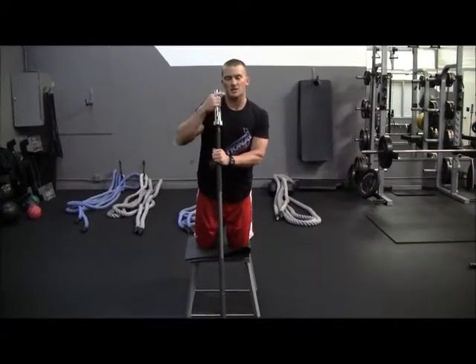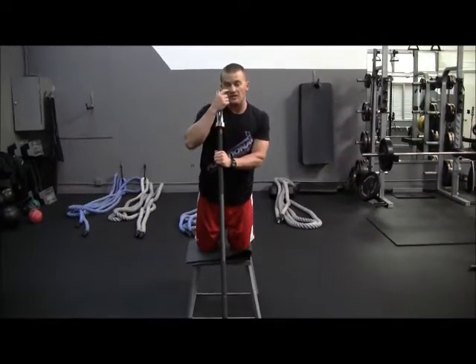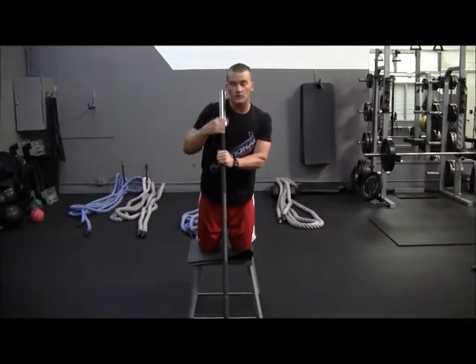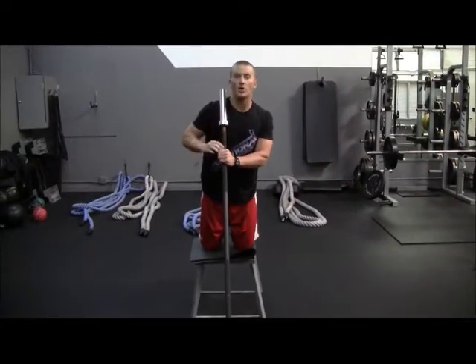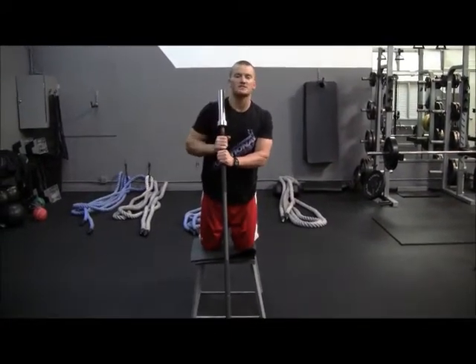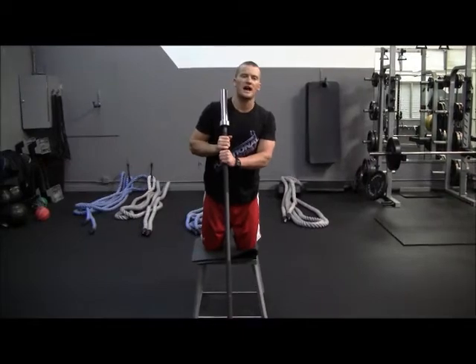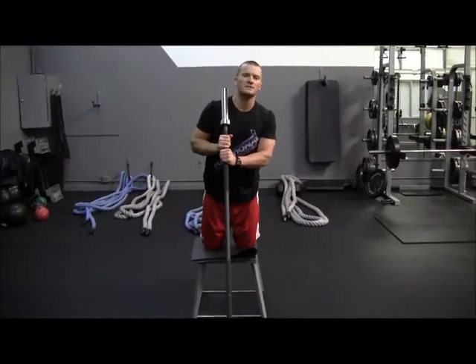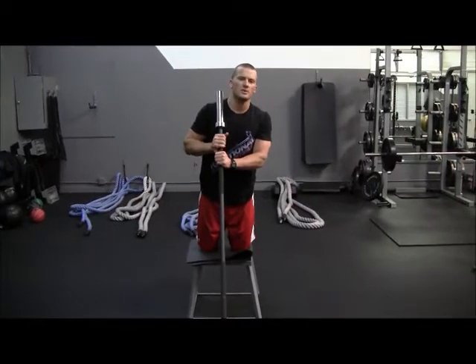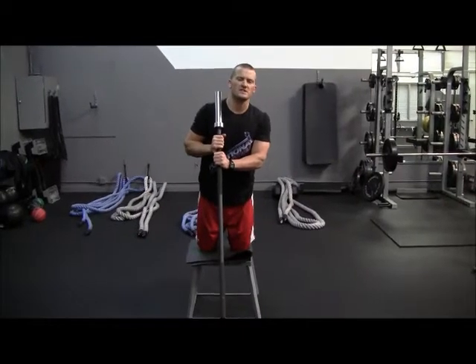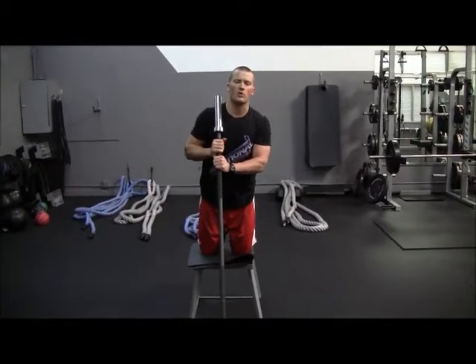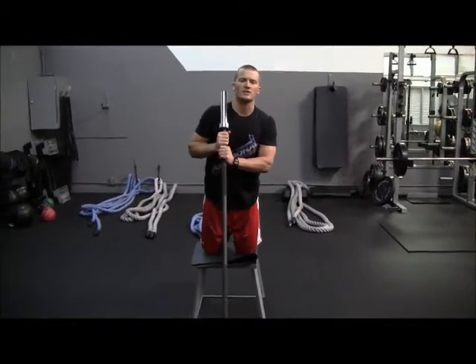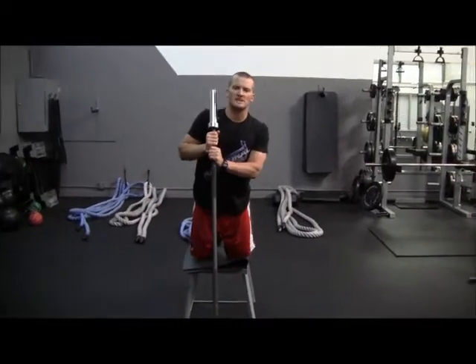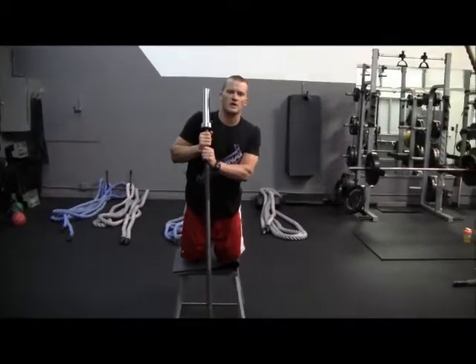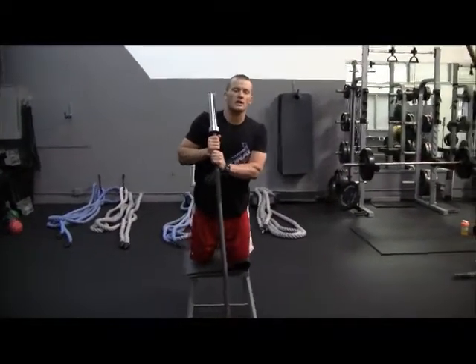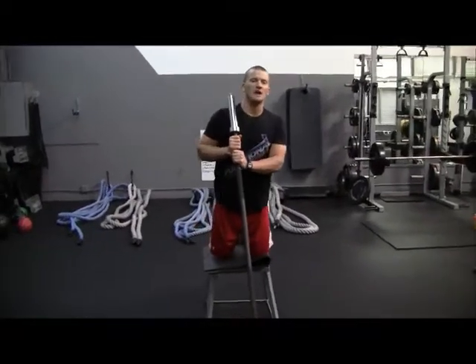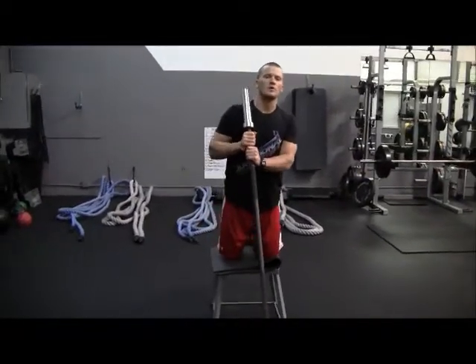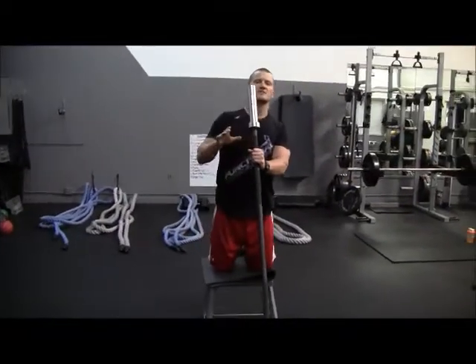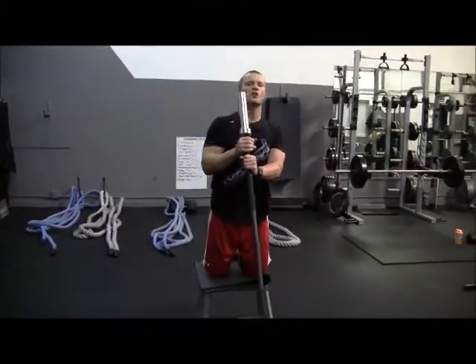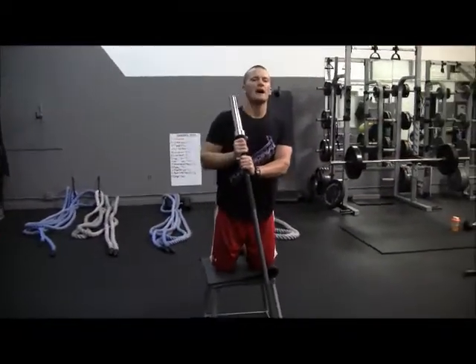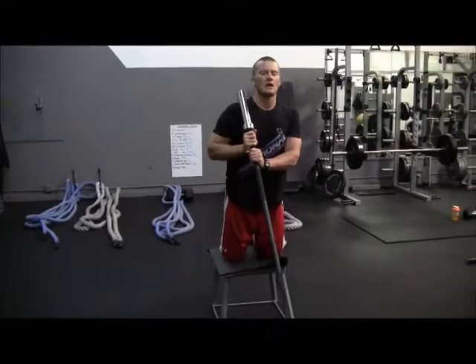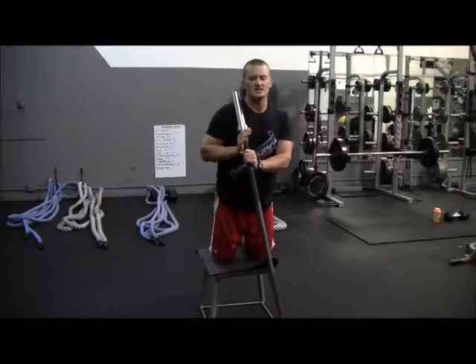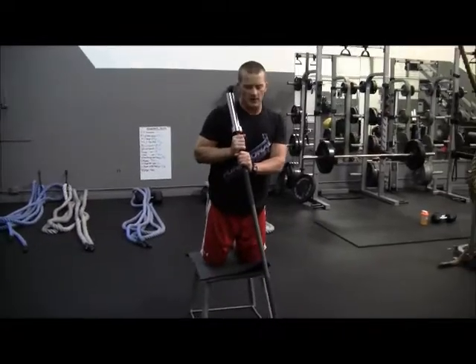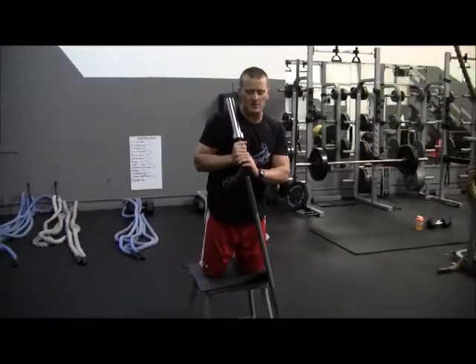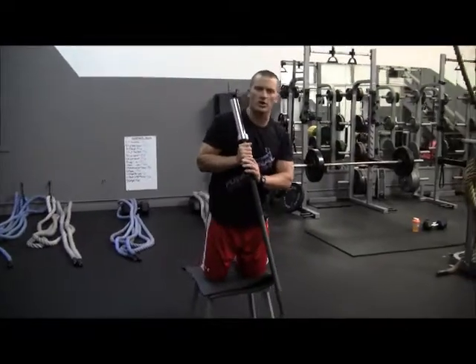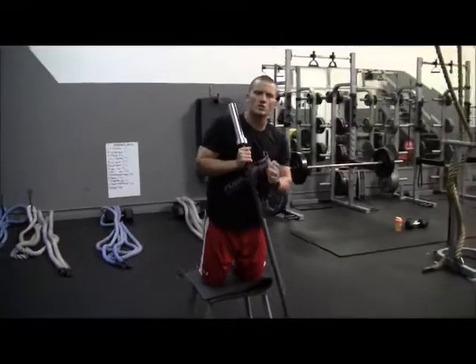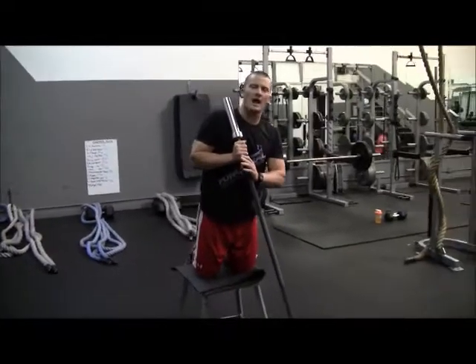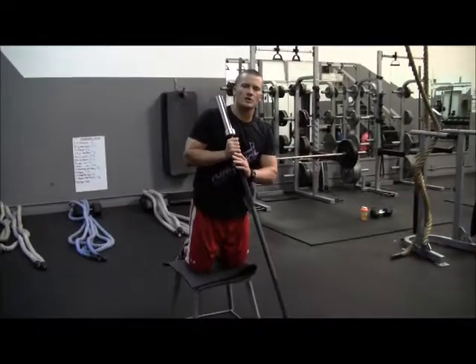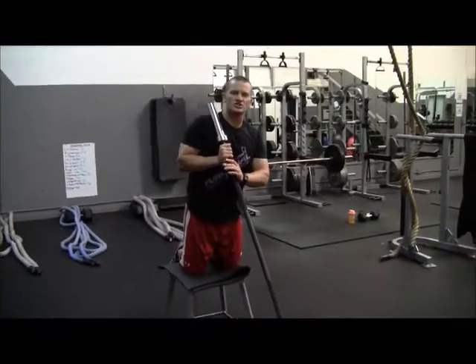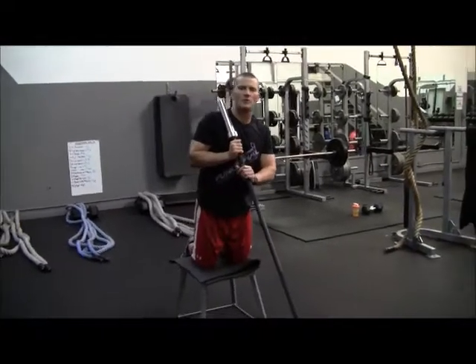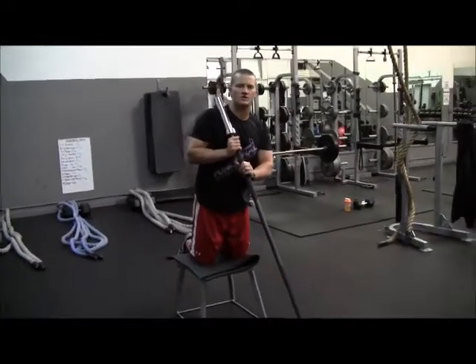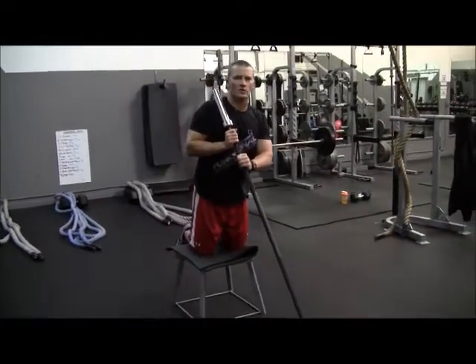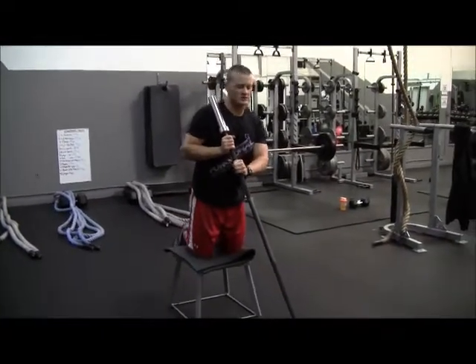Now some of you guys are not familiar with over extended abs. You may have seen that on one of our exercises of the week. That's where we extend all the way out. This is very similar to an ab wheel — it's just a lot more difficult obviously.